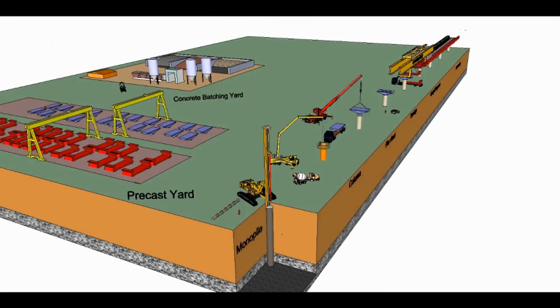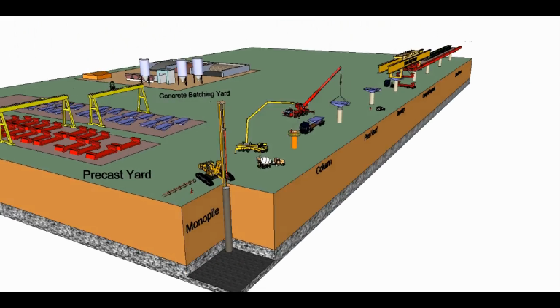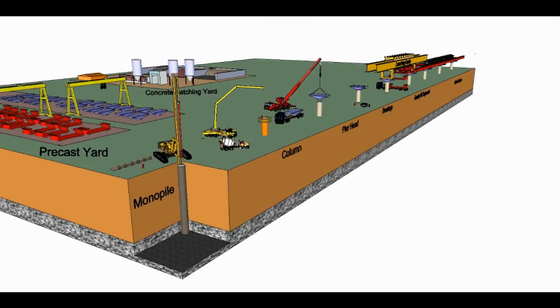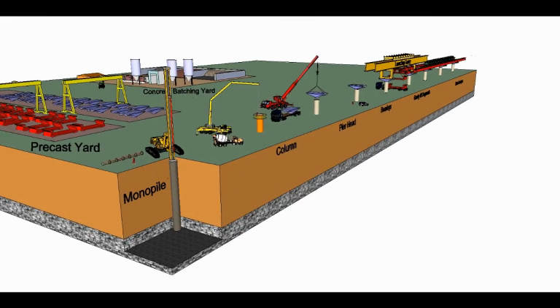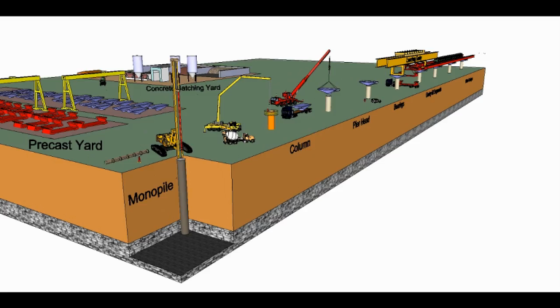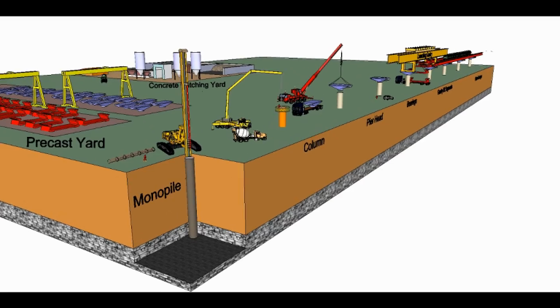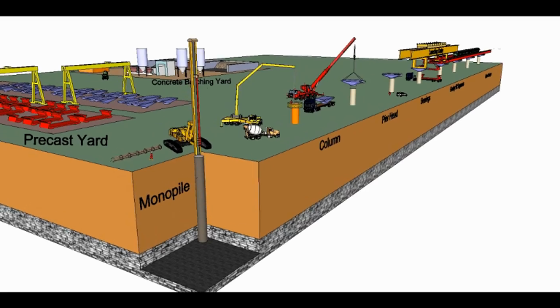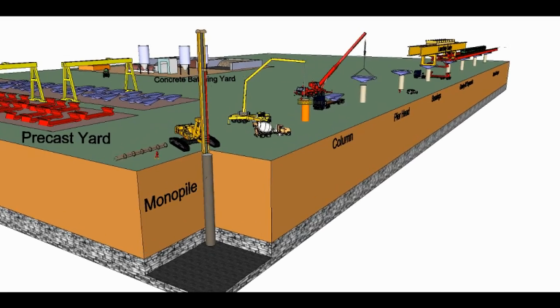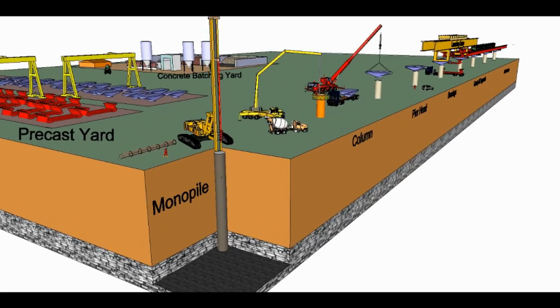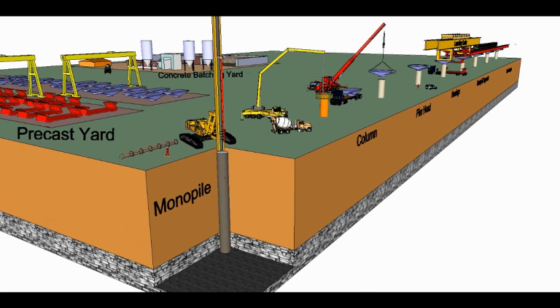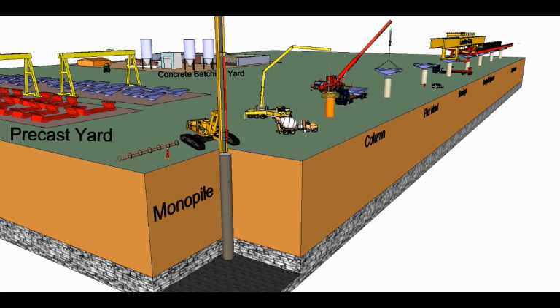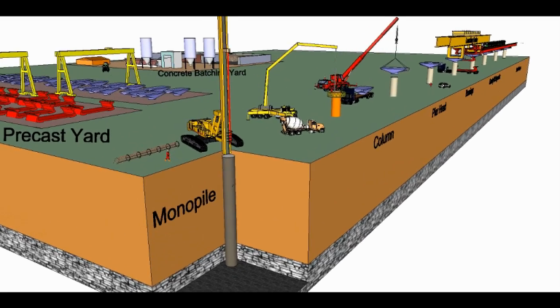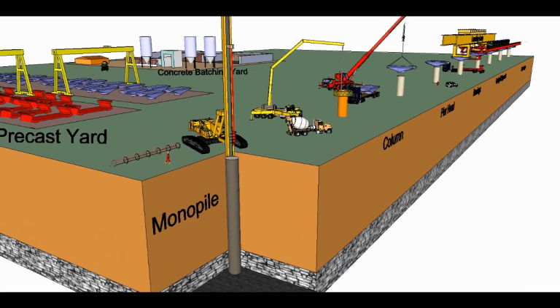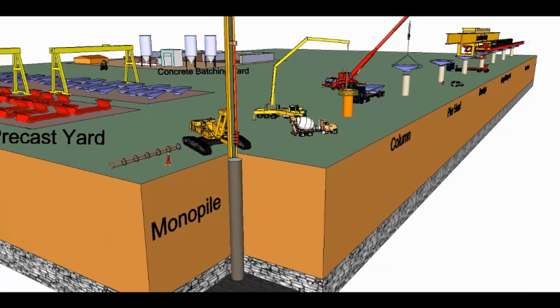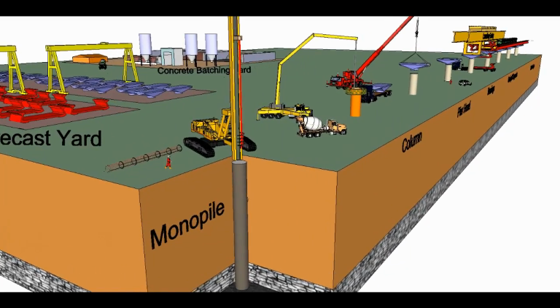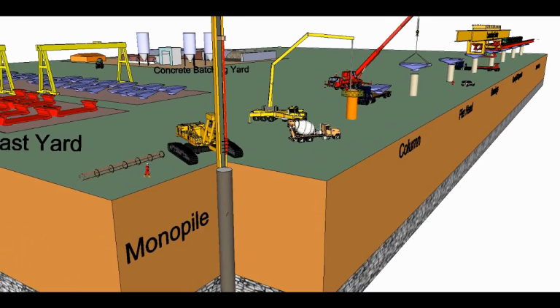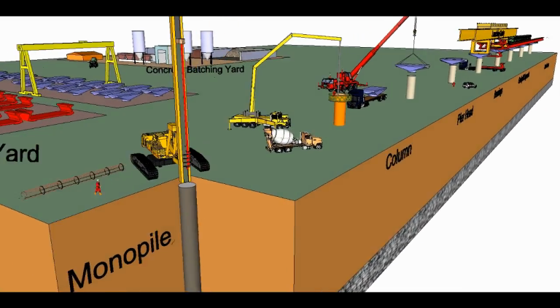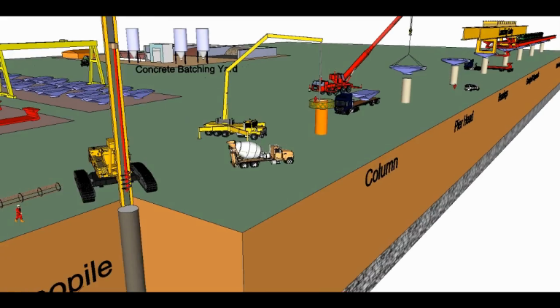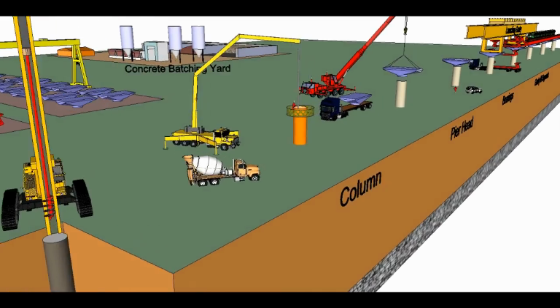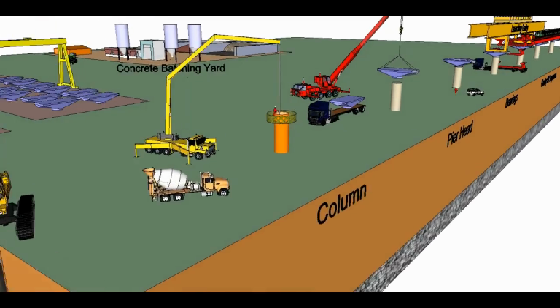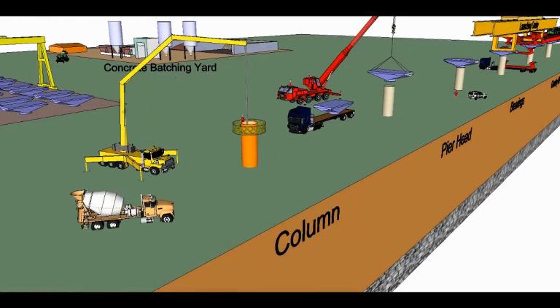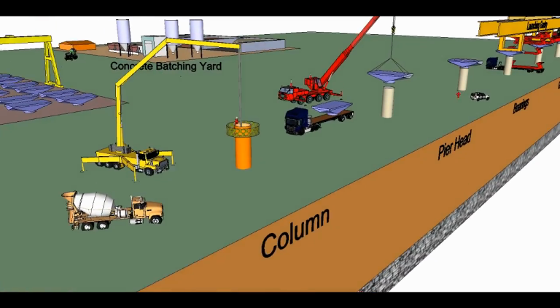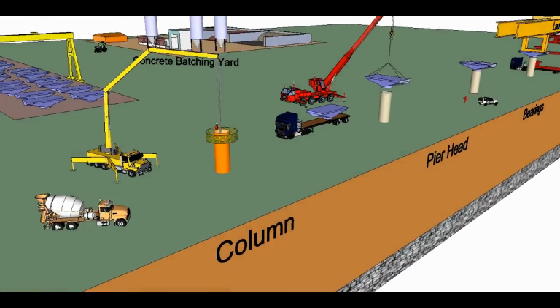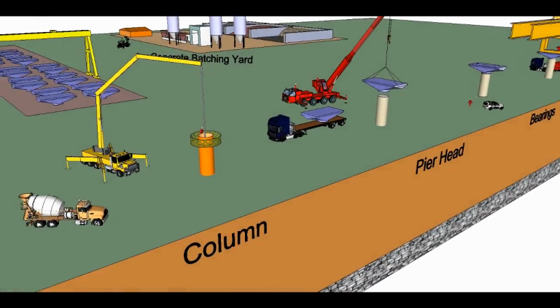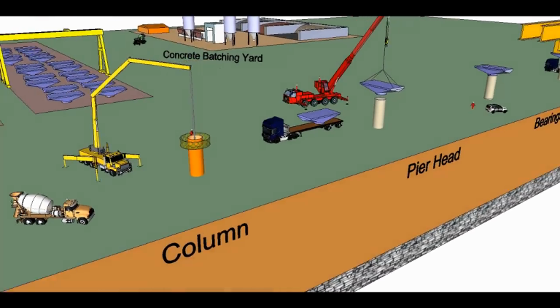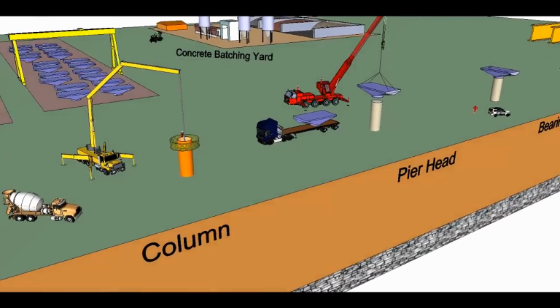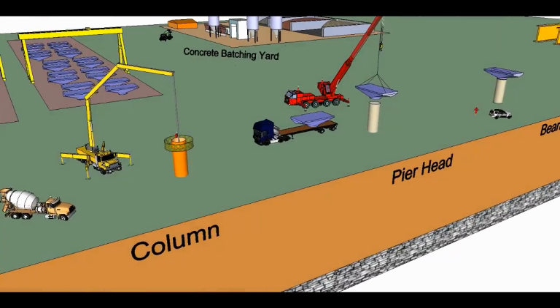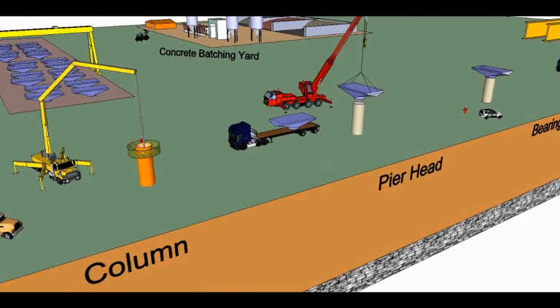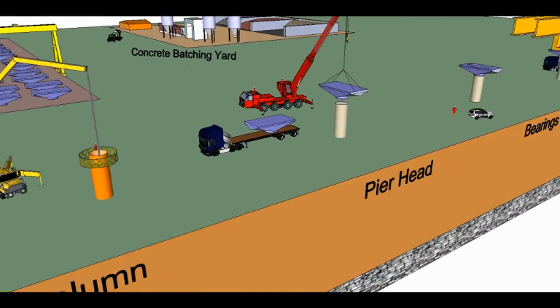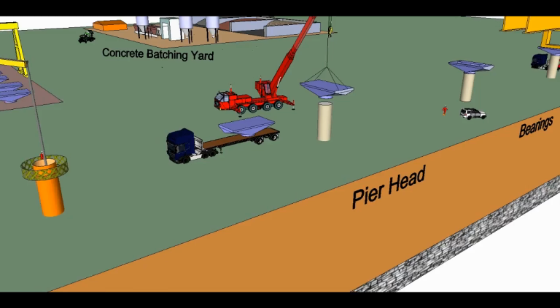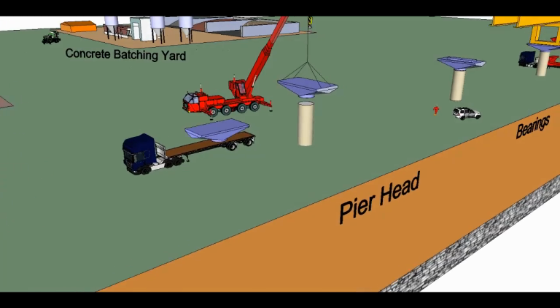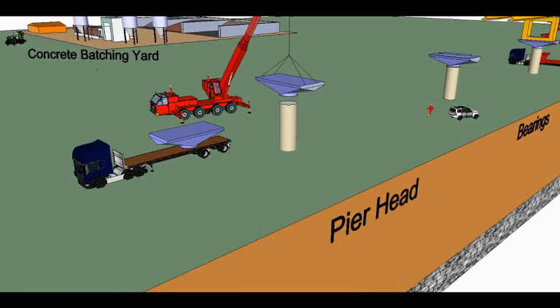Viaduct. A launching gantry is used to lift and place the precast concrete segments, forming the deck spans. Post-tensioning compresses the segments to form the spans using cables.